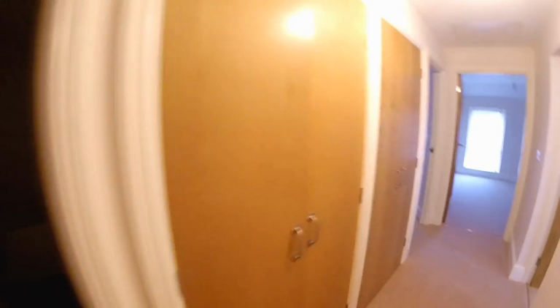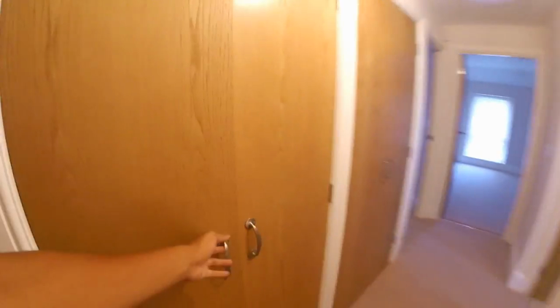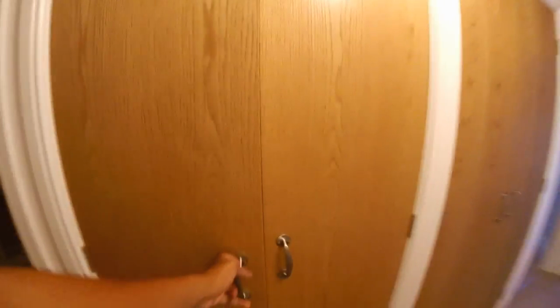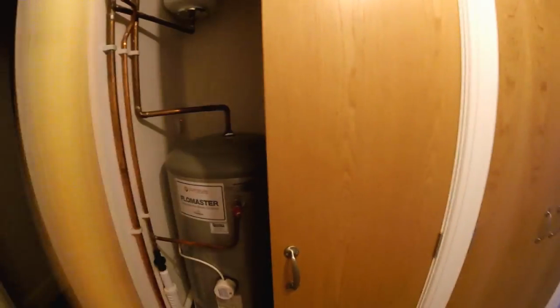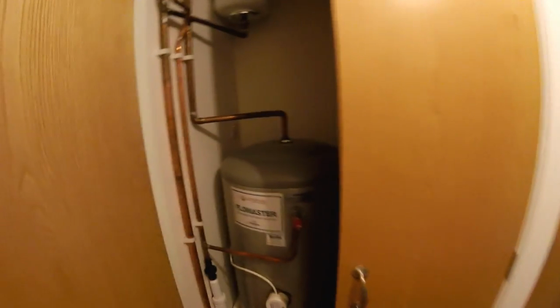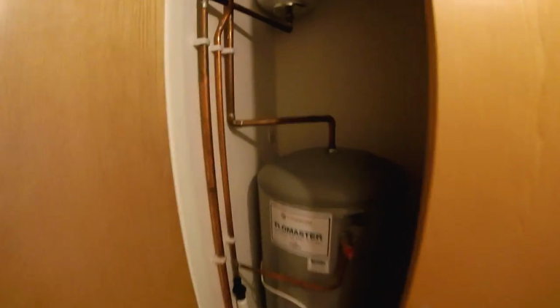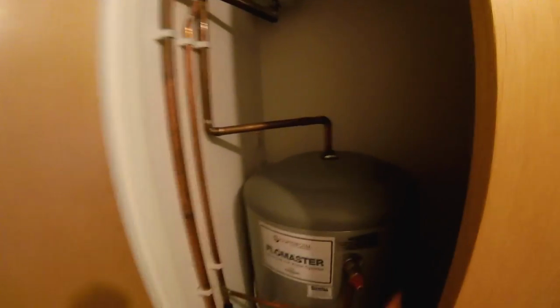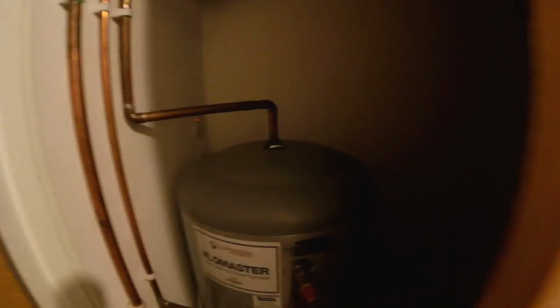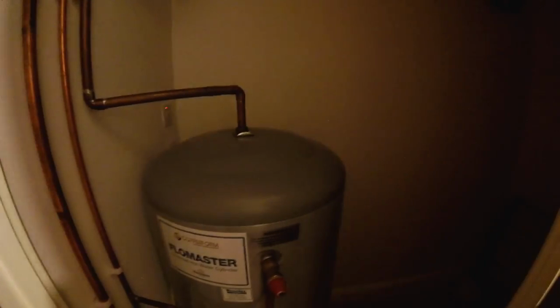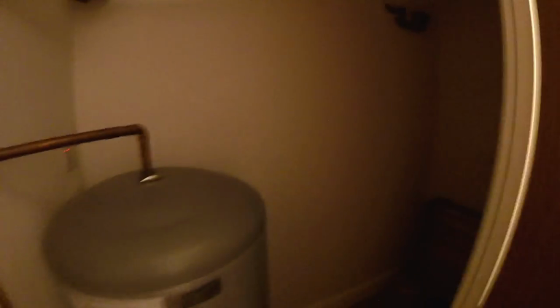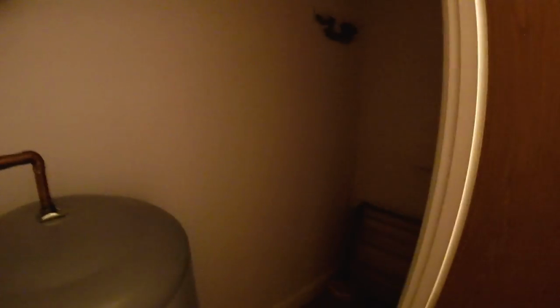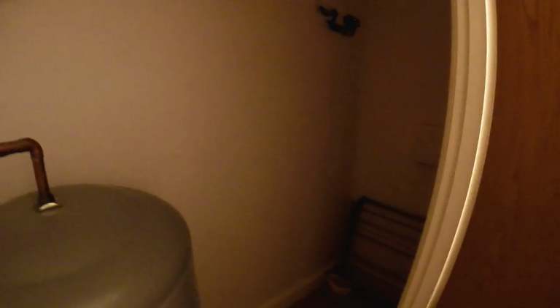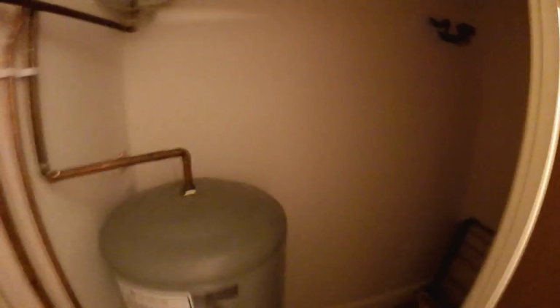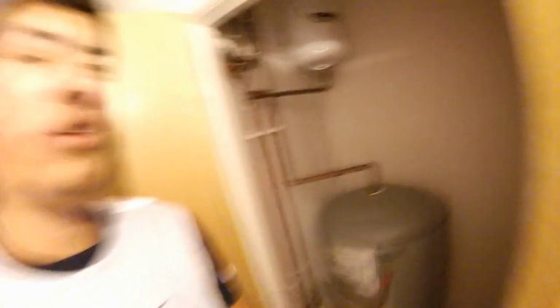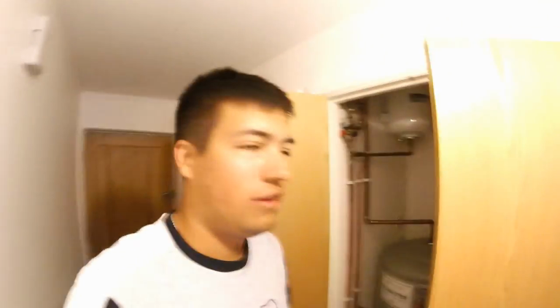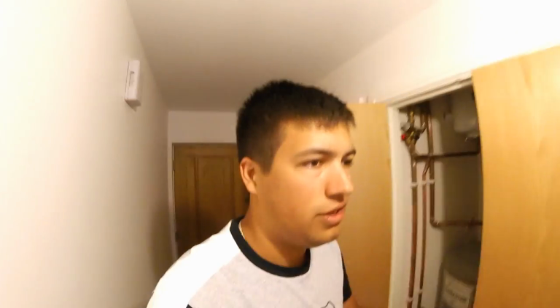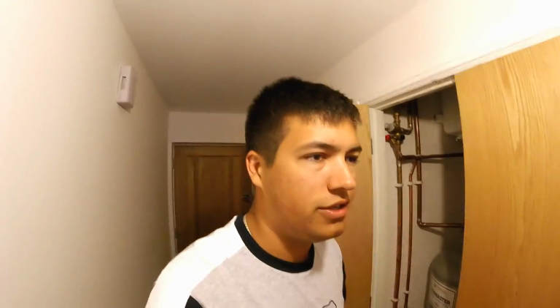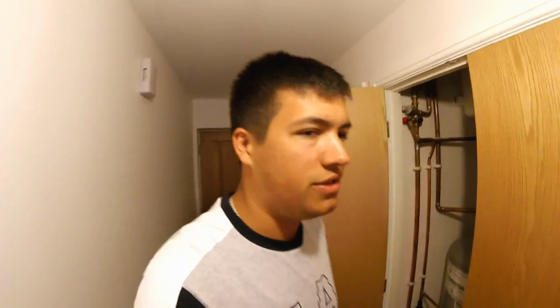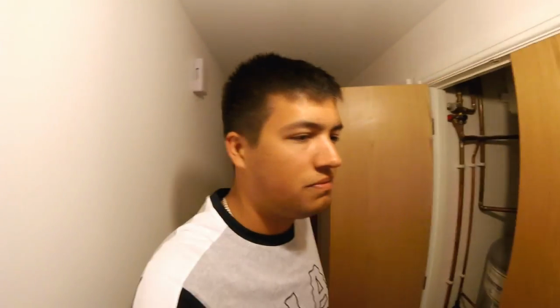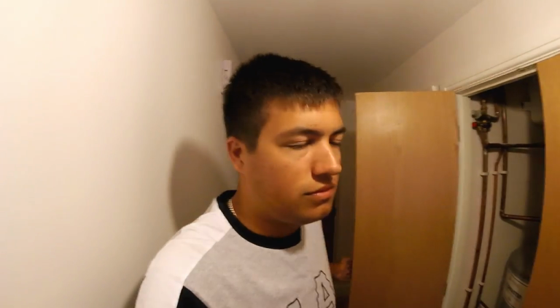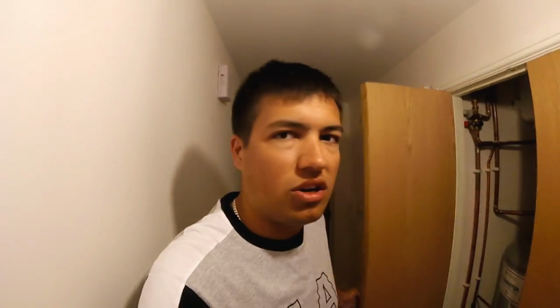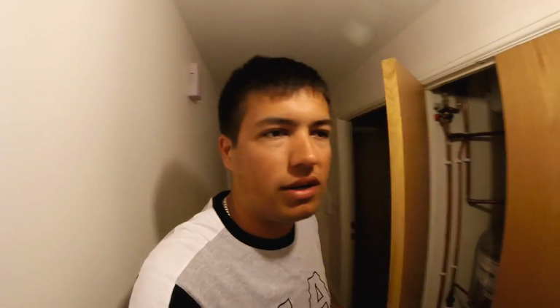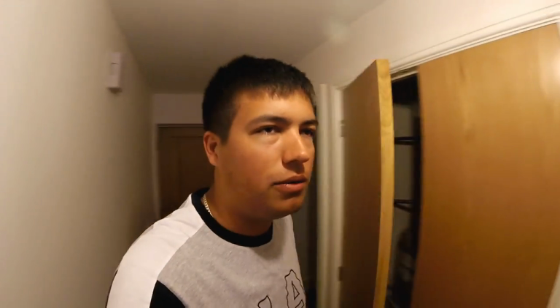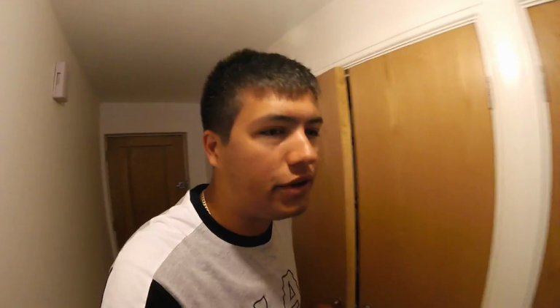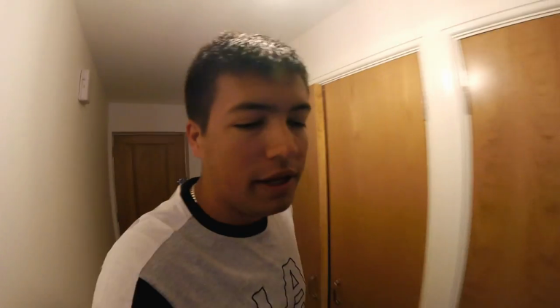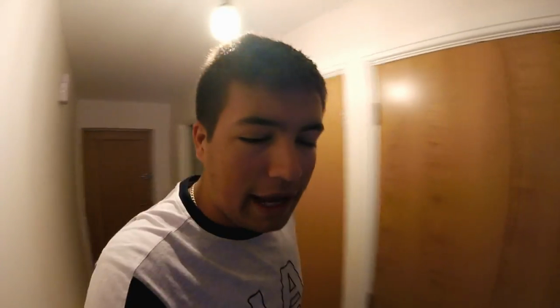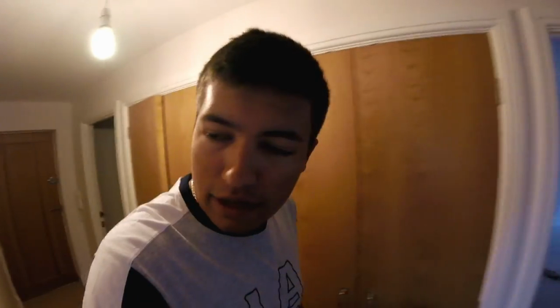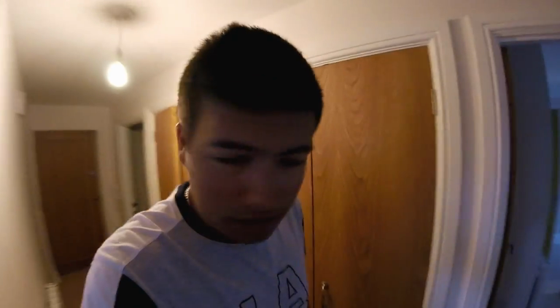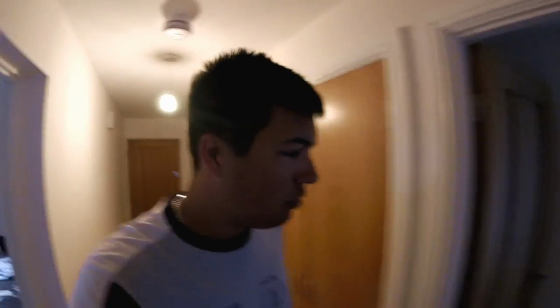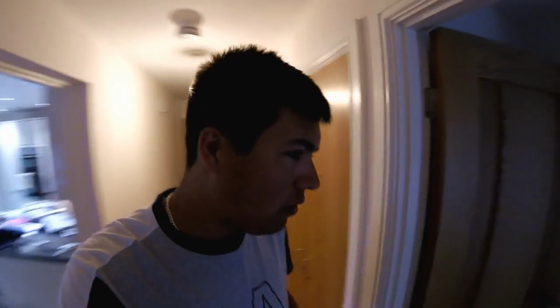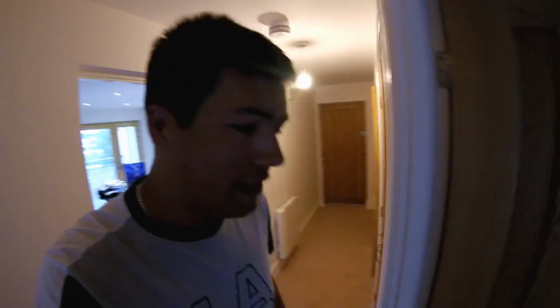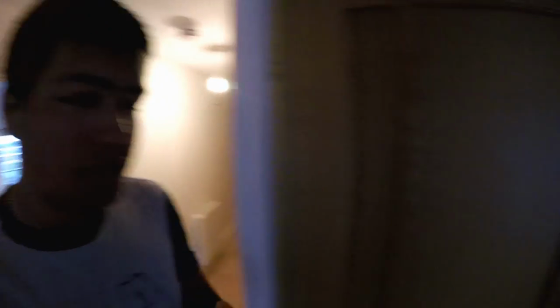Through in here we've got some cupboards, which is just the boiler and some space that we'll put like the Dyson and stuff. And I'm going to take you through into this room.